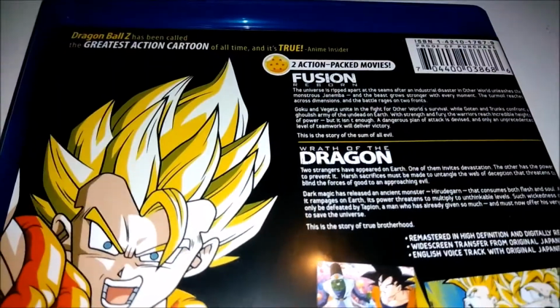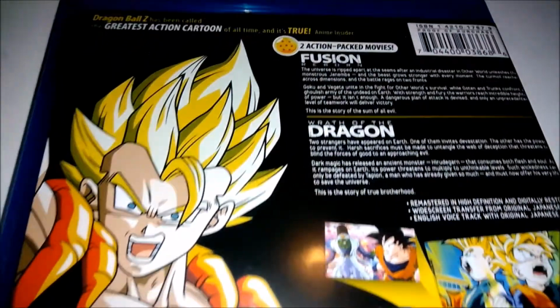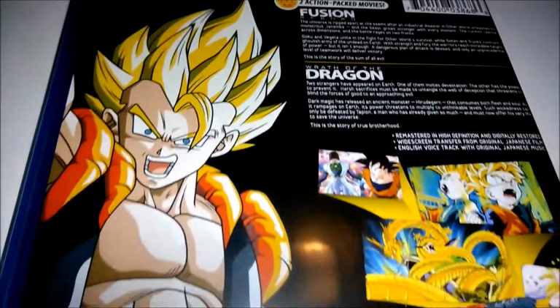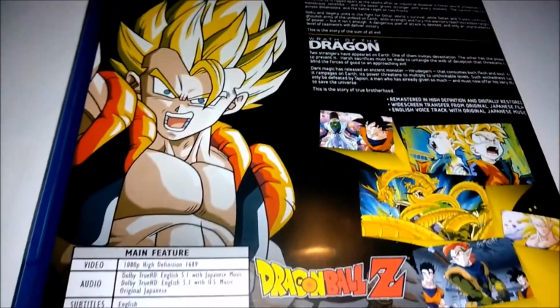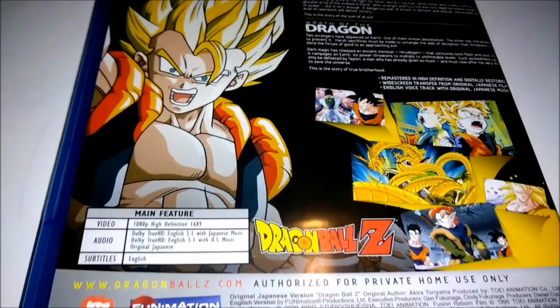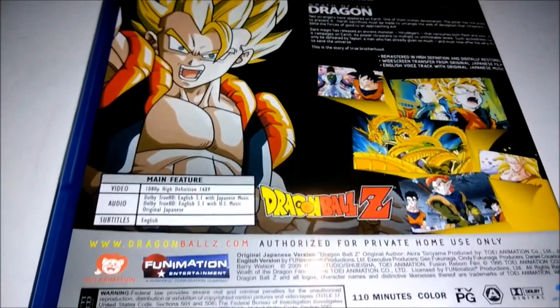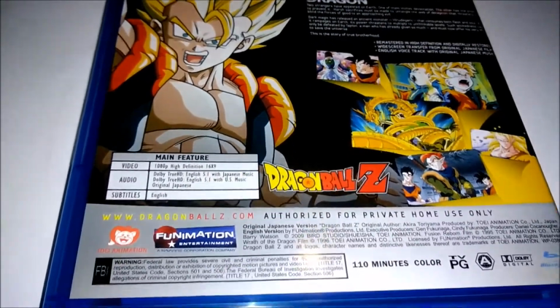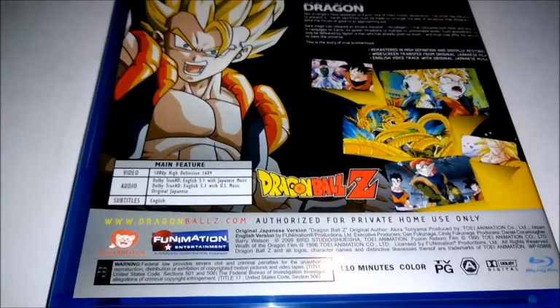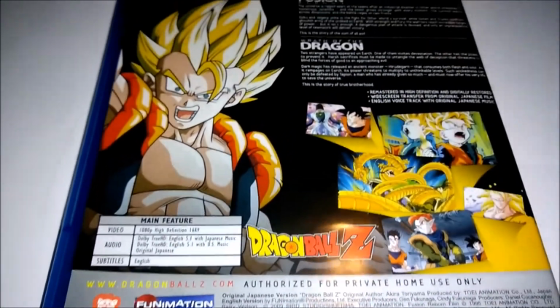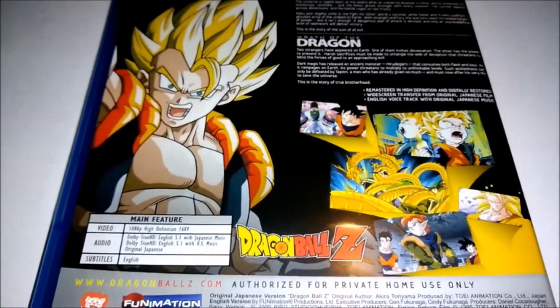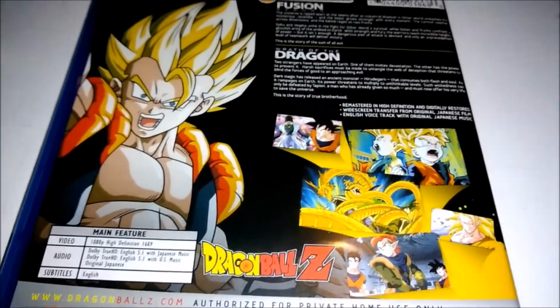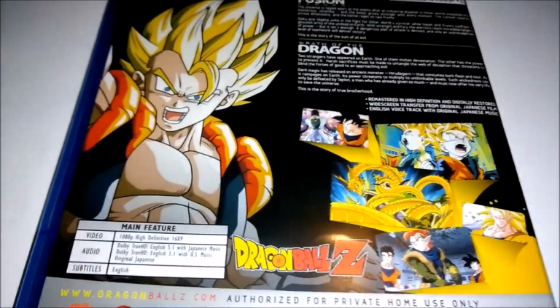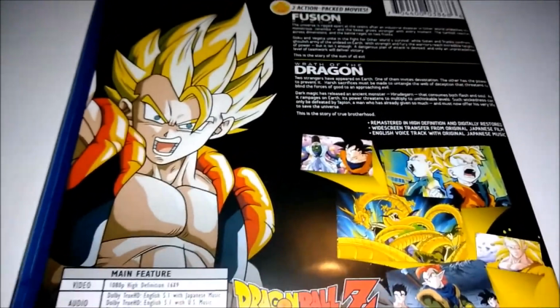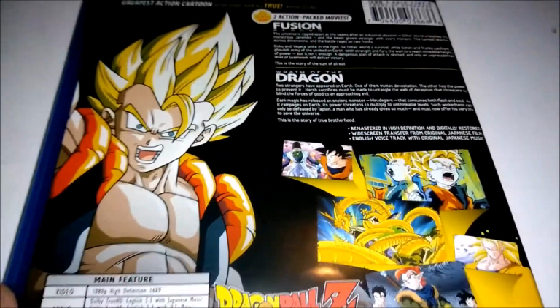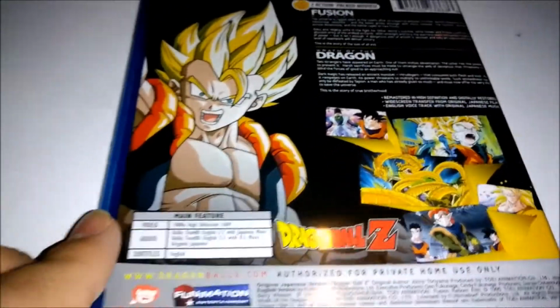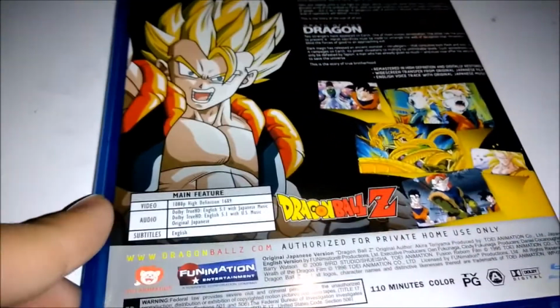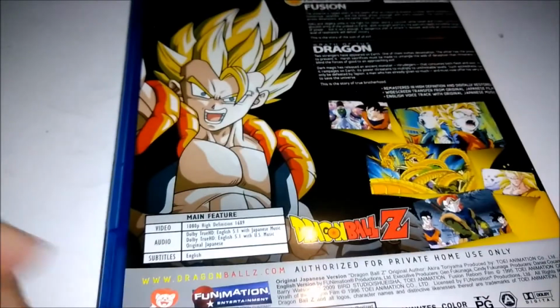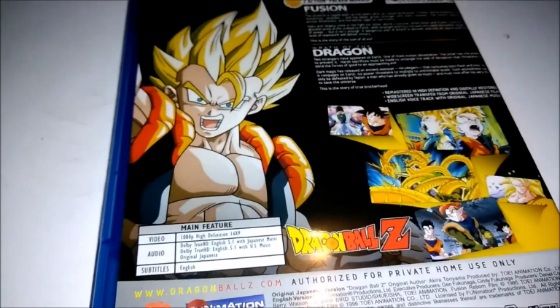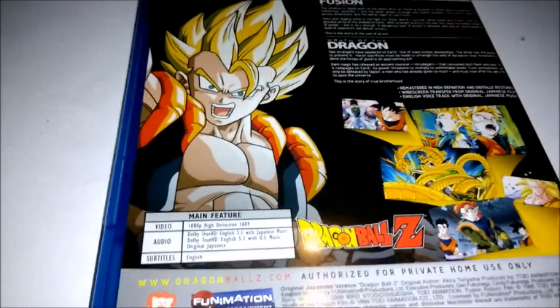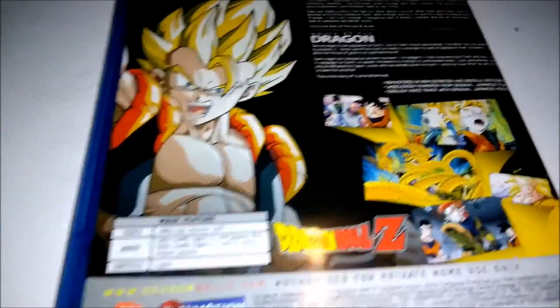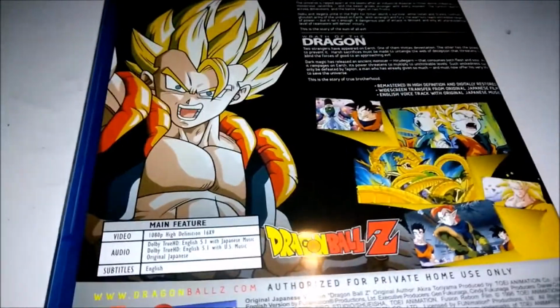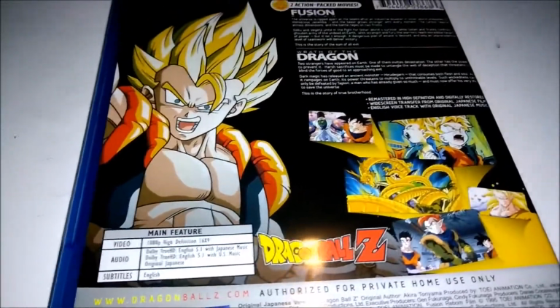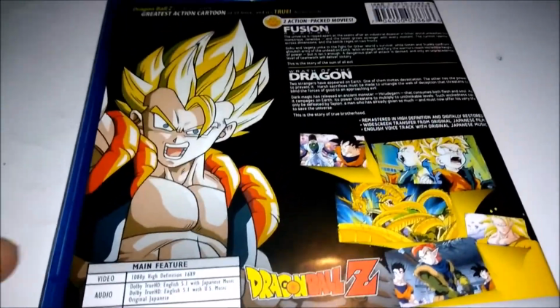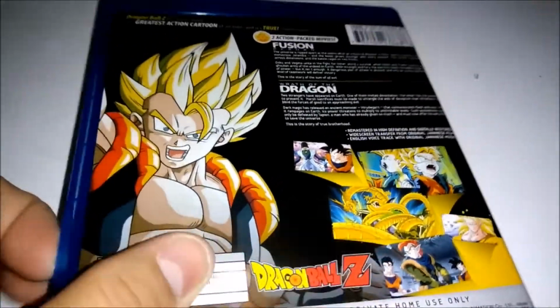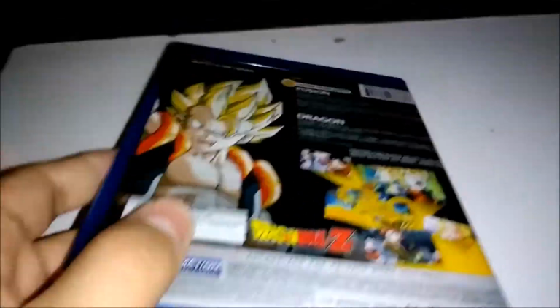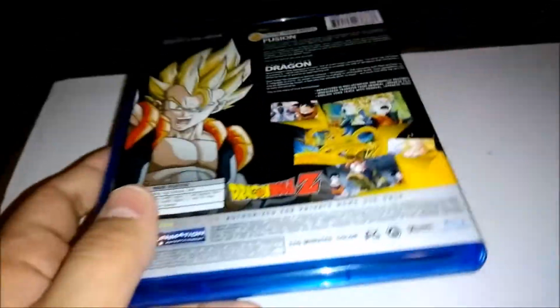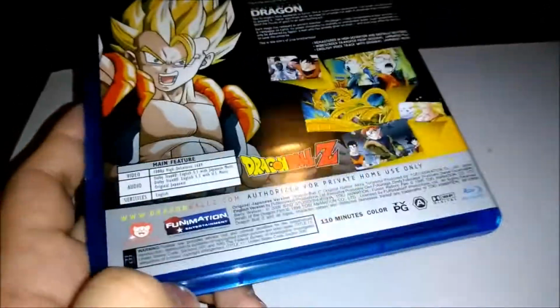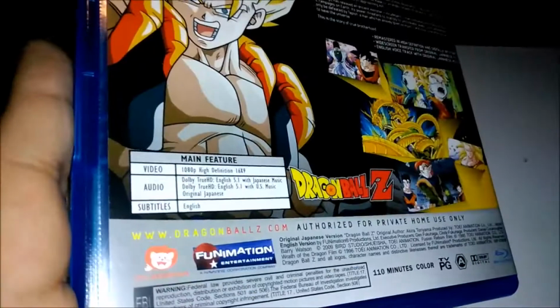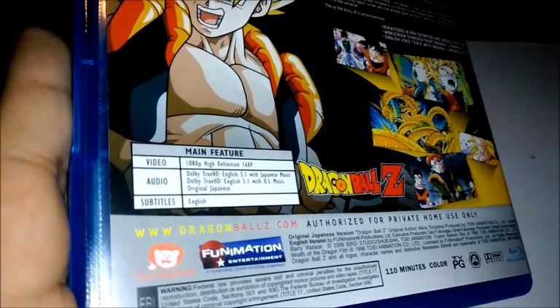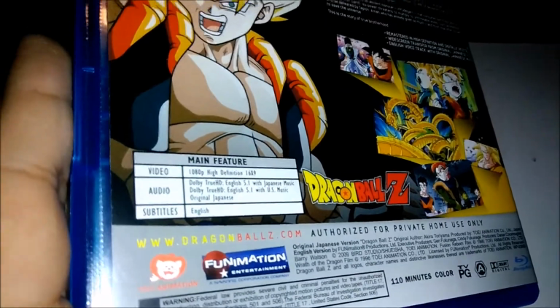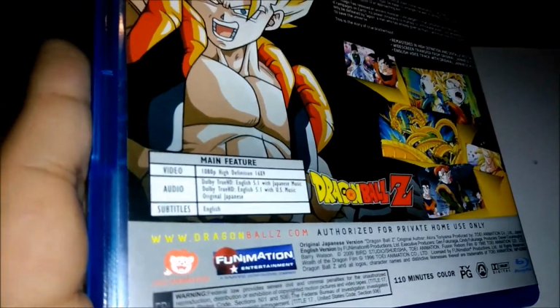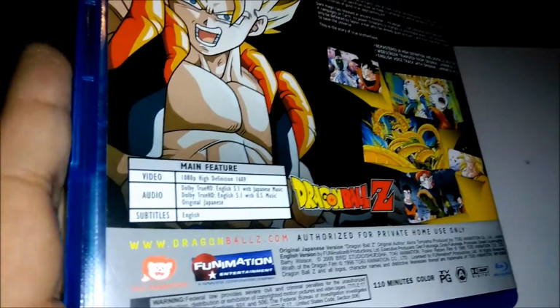I keep forgetting to mention, but these do have the English music from when they were originally released in the US, also the Japanese dub and subtitles and all that stuff that you would want. And right there you can tell that it says 1080p.